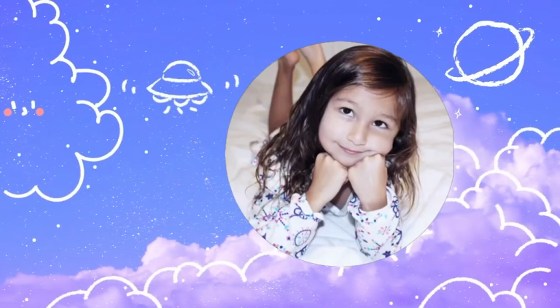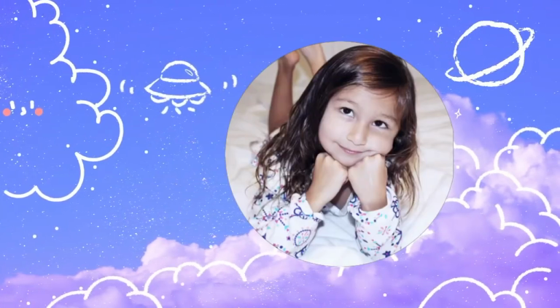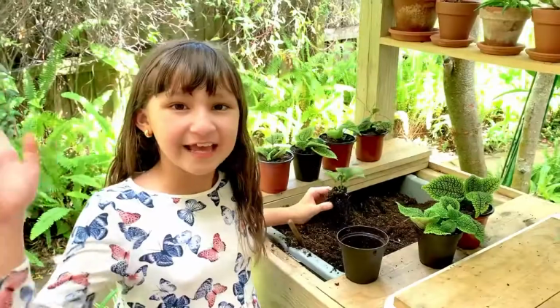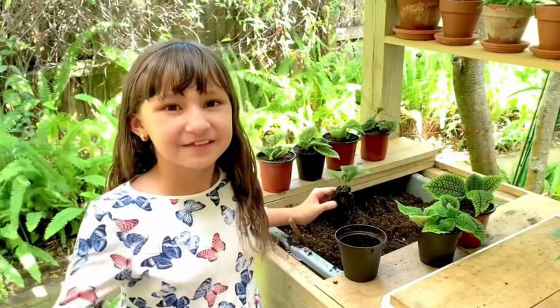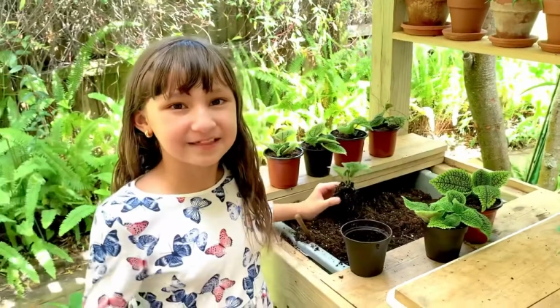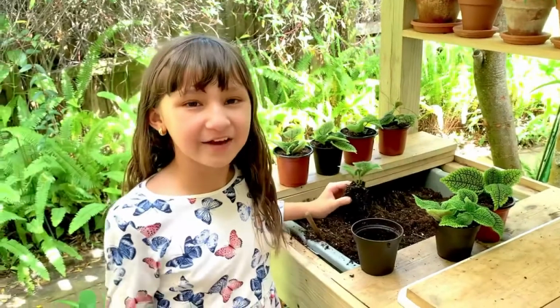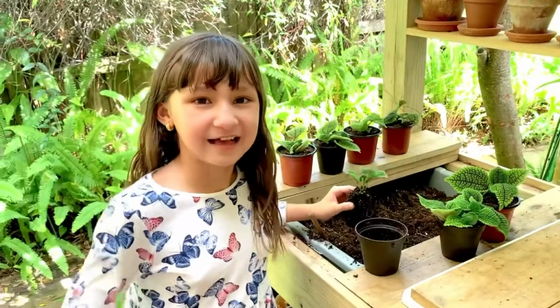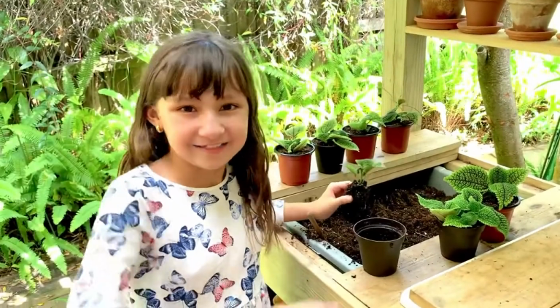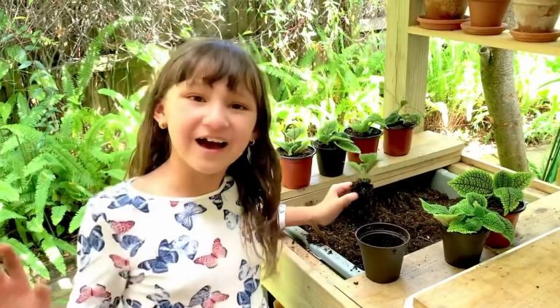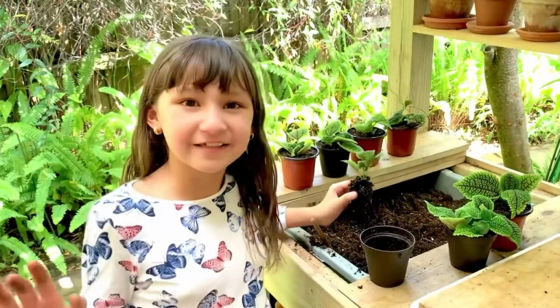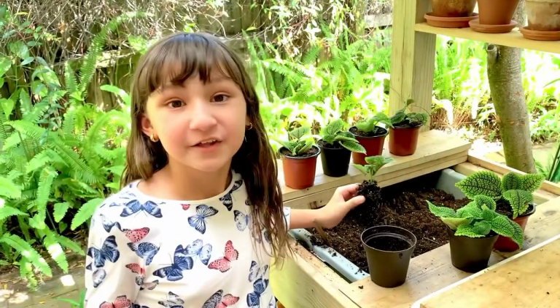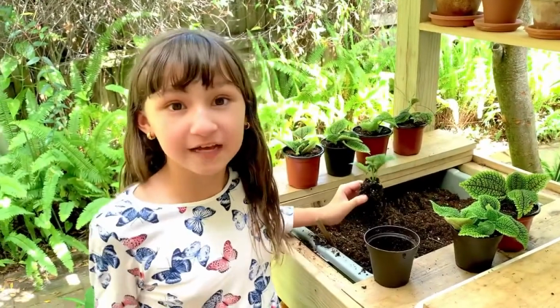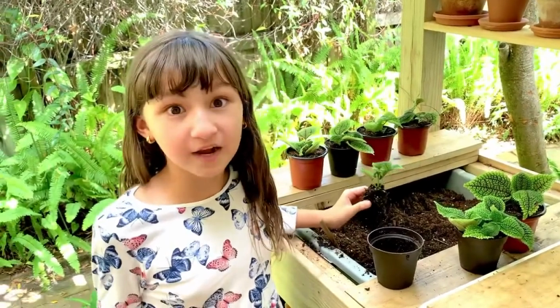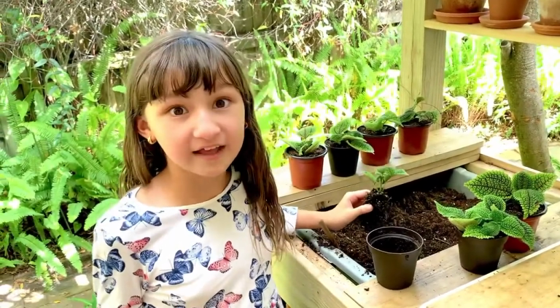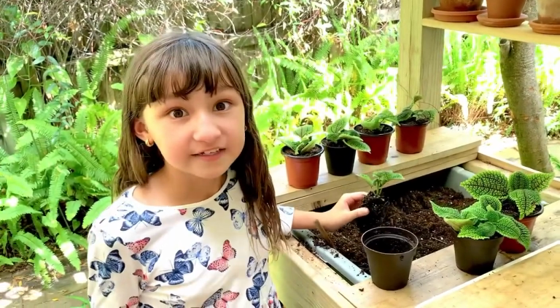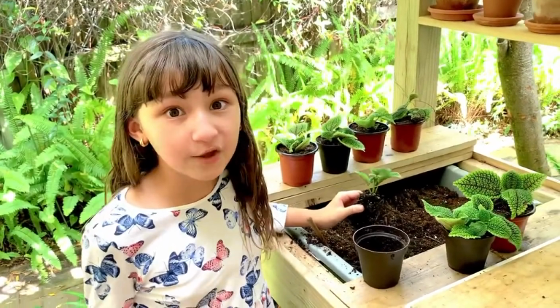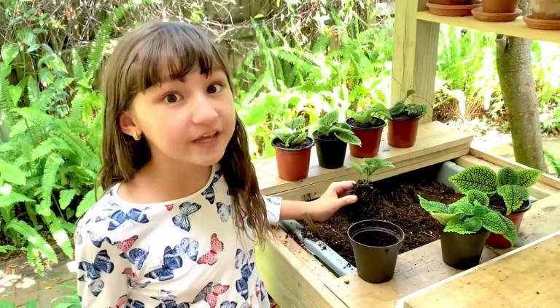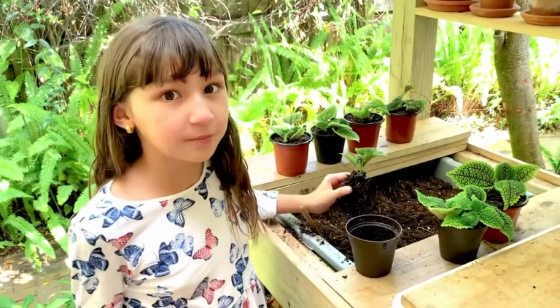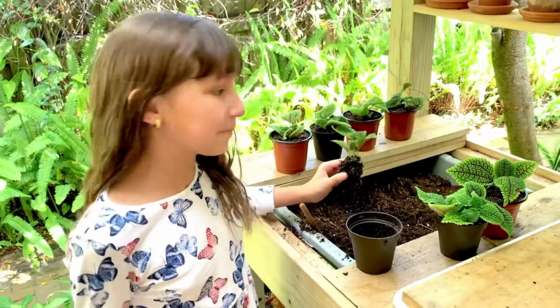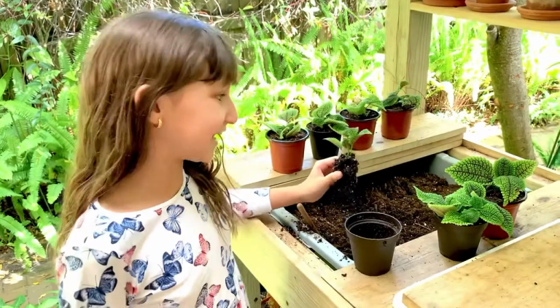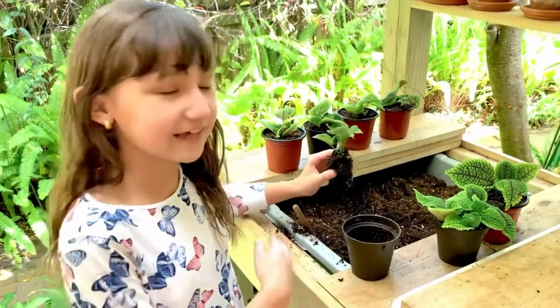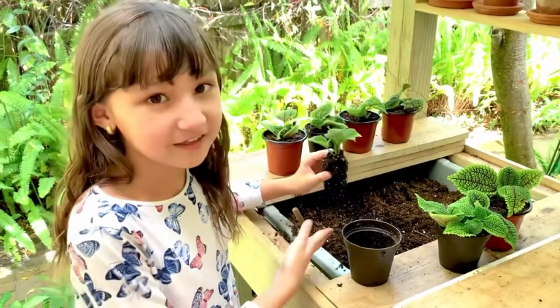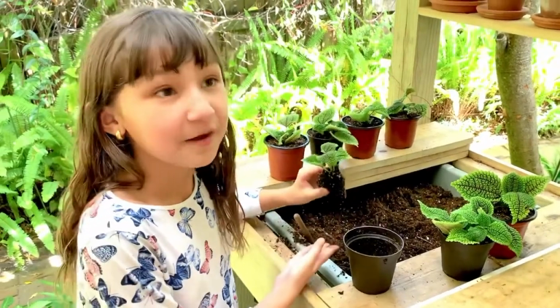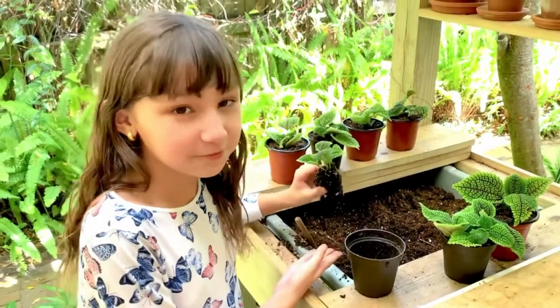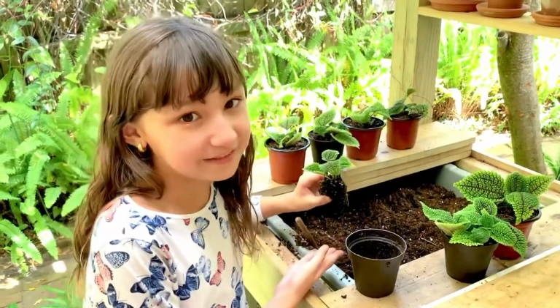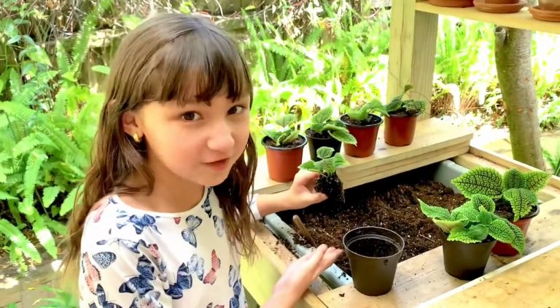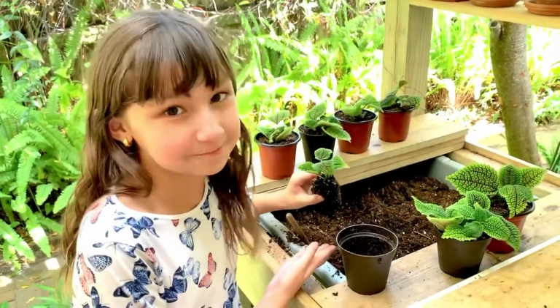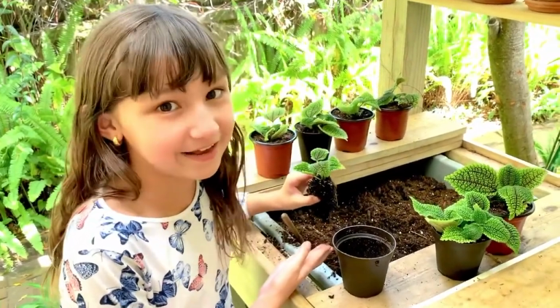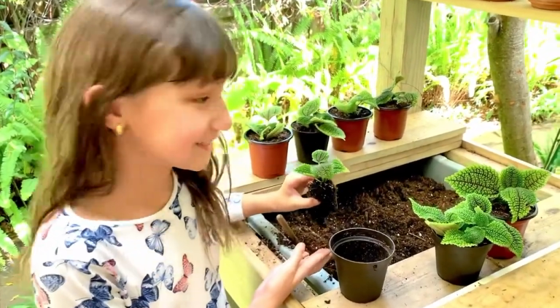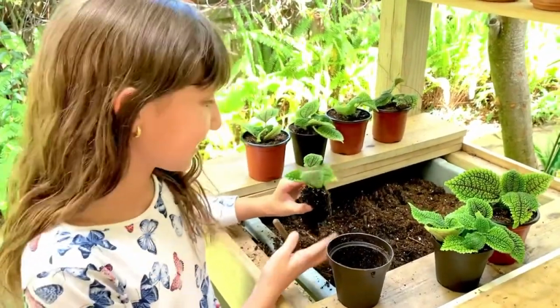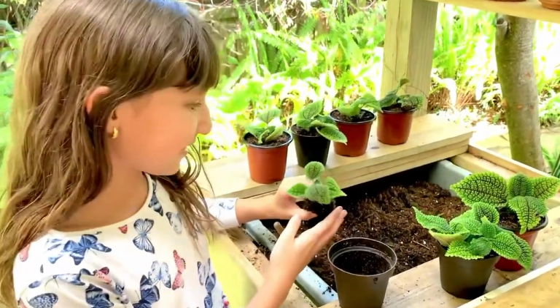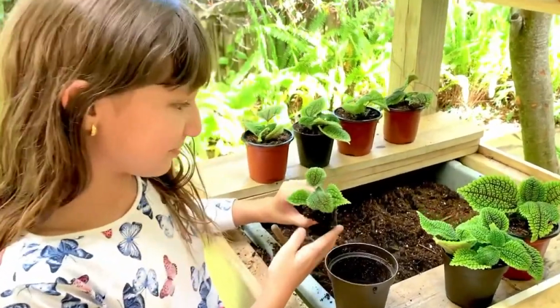Hey guys, it's me Skye on Skye's Thoughts. Guess what guys, today we are propagating this Moon Valley Friendship Plant. Isn't it pretty?